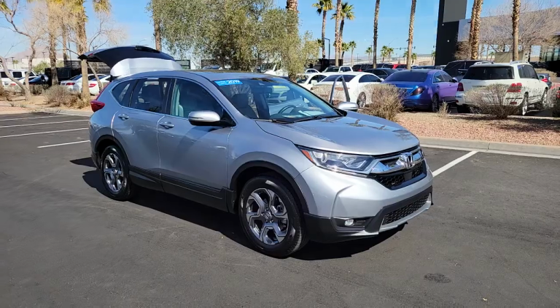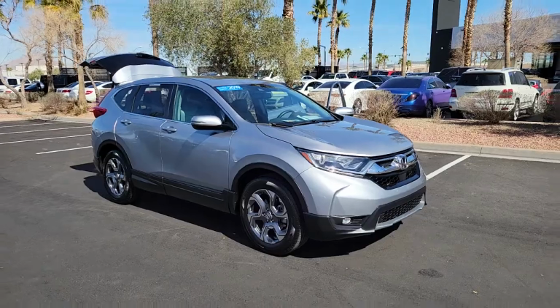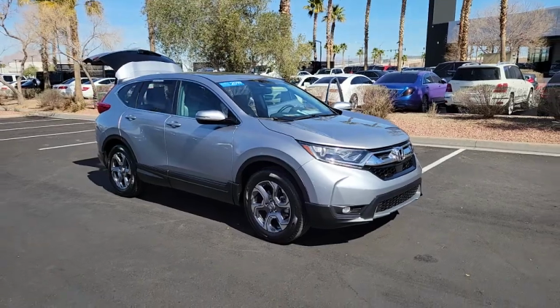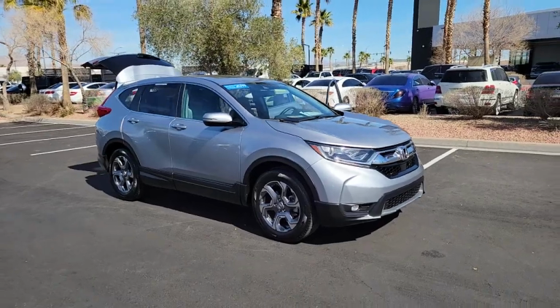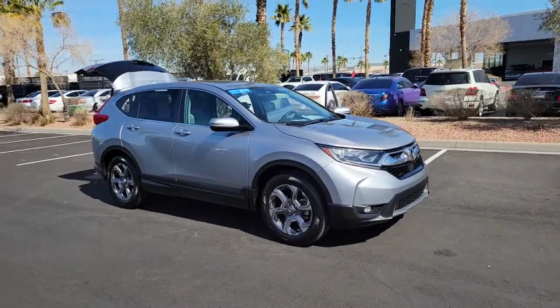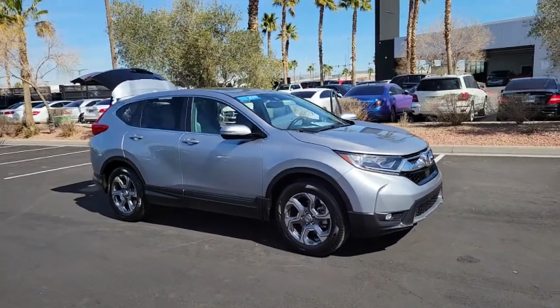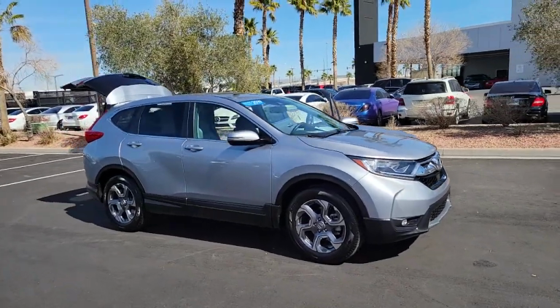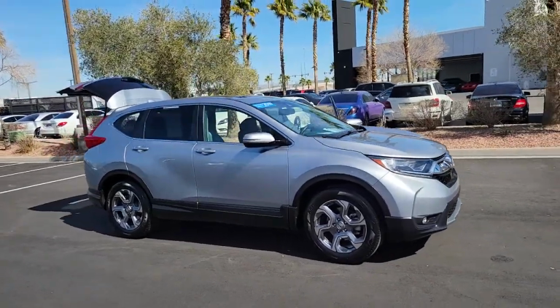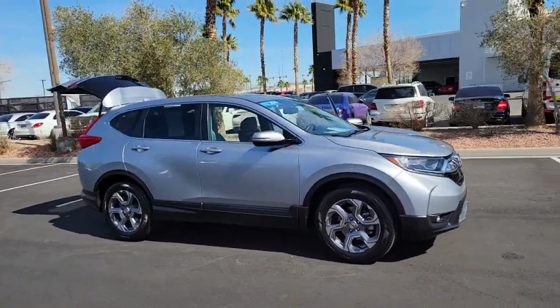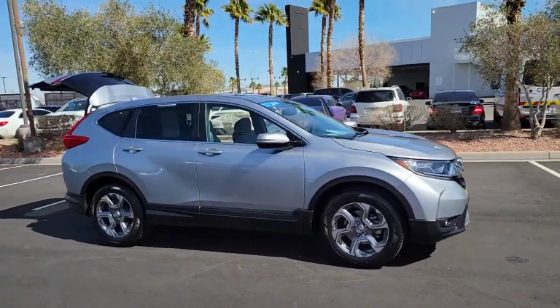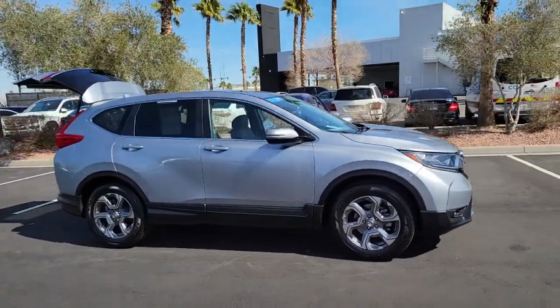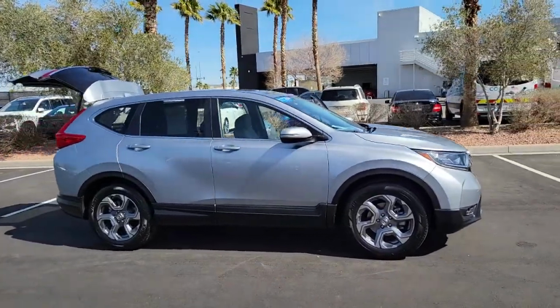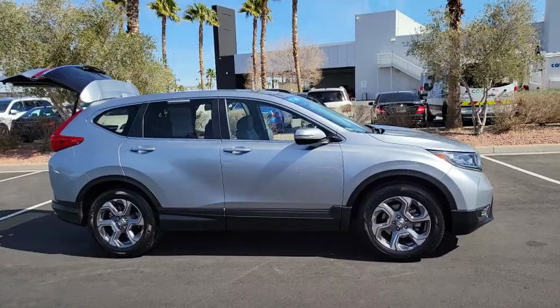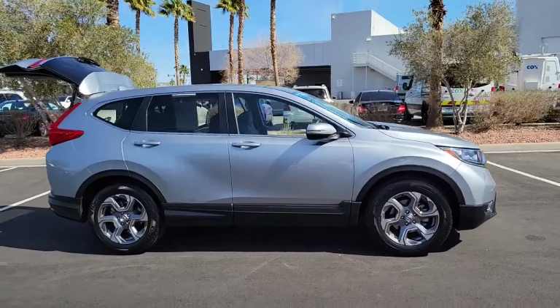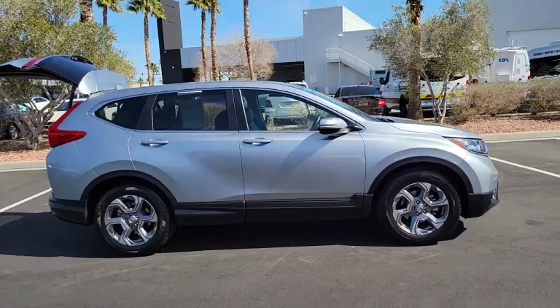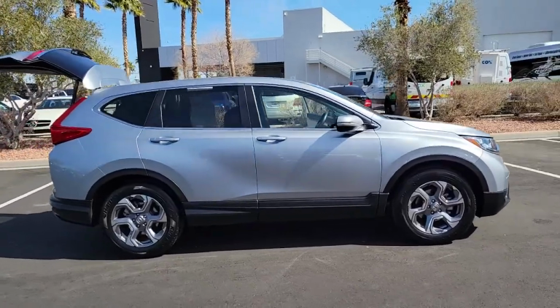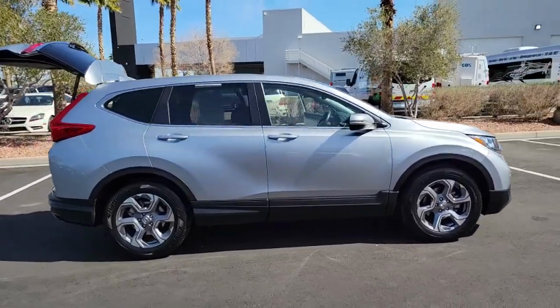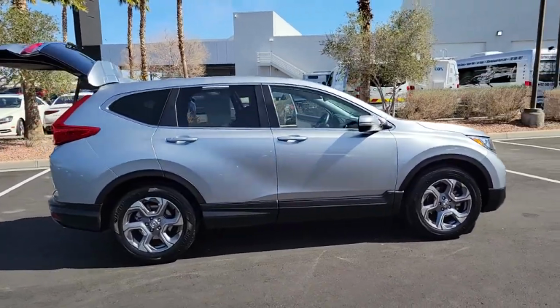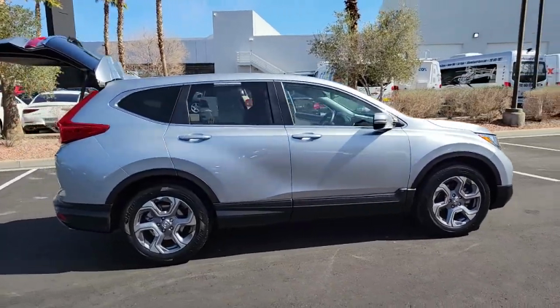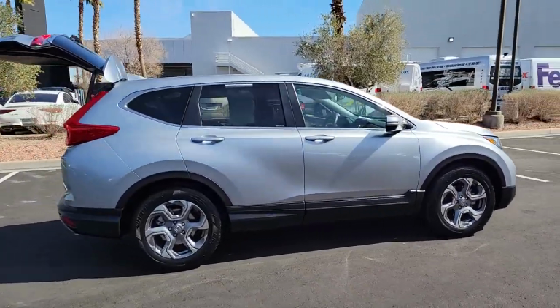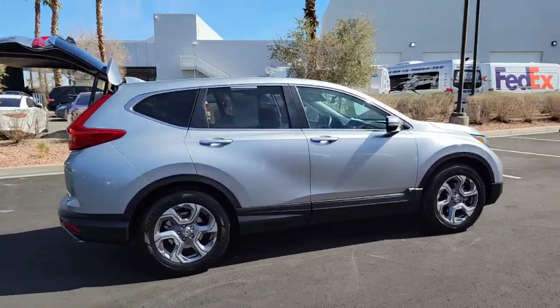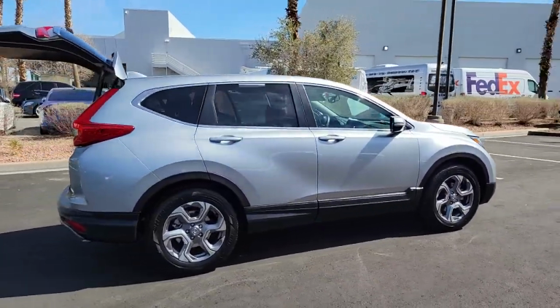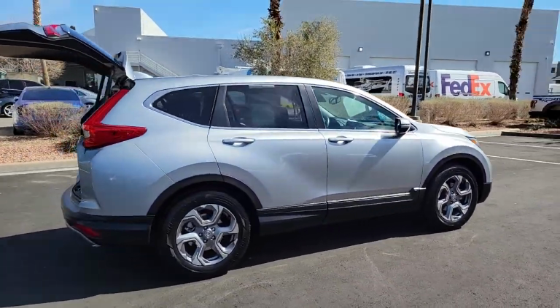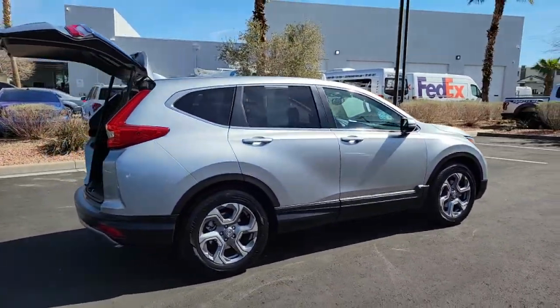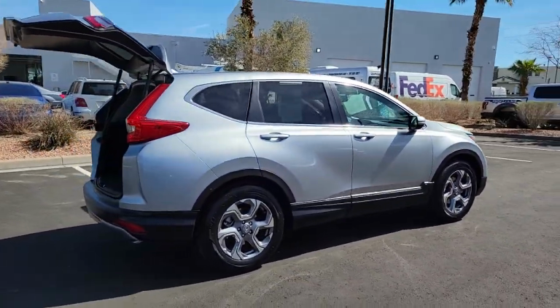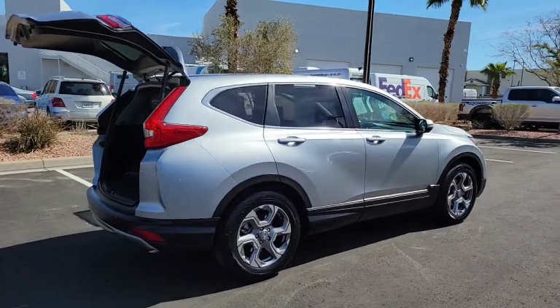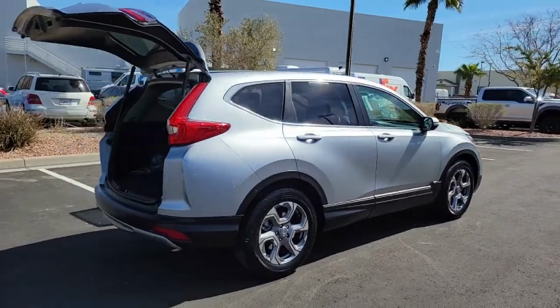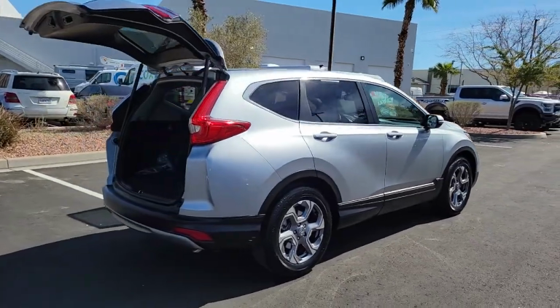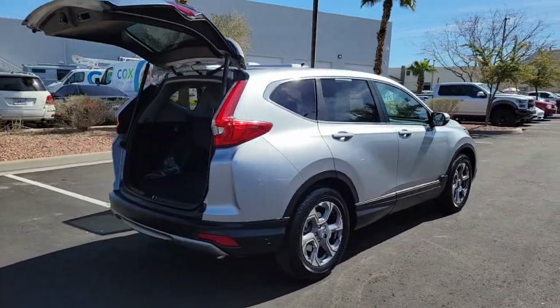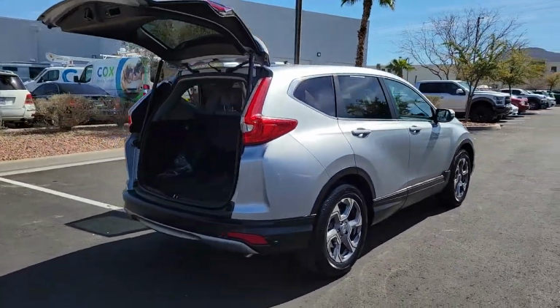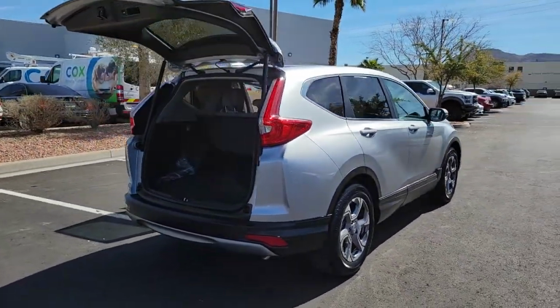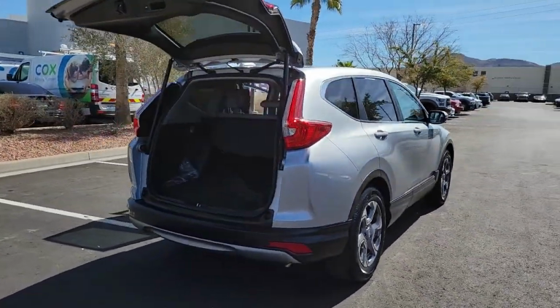Your next car could be the 2019 Honda CRV. This vehicle is an outstanding buy with fewer than 30,000 miles on the odometer. Take a closer look at this stylish and up-for-anything CRV.